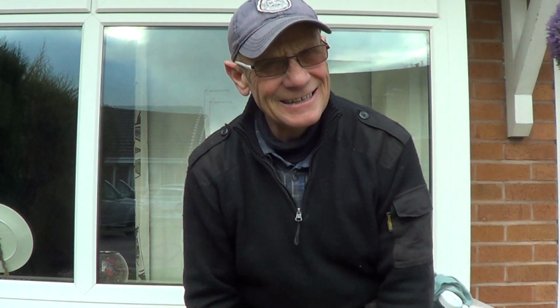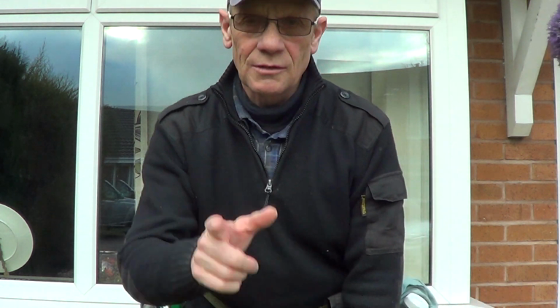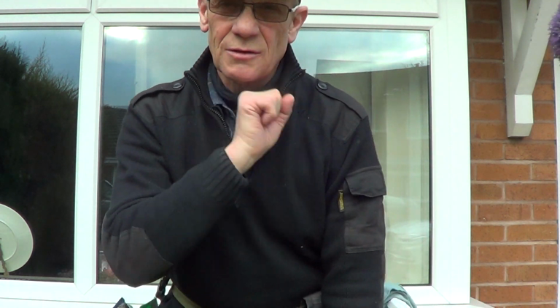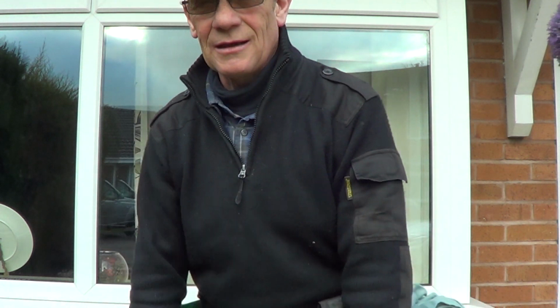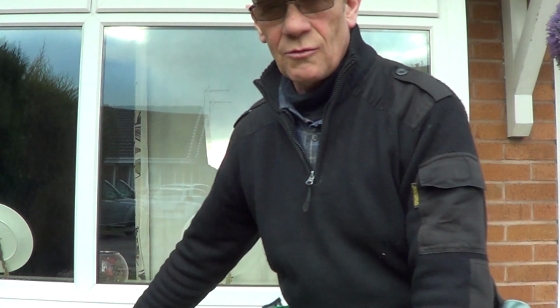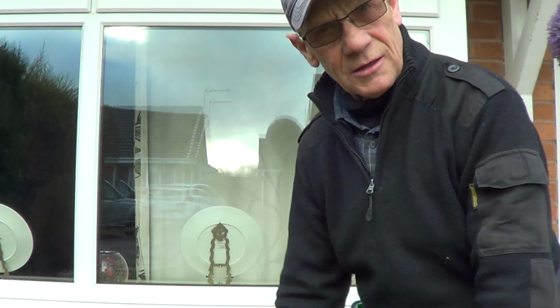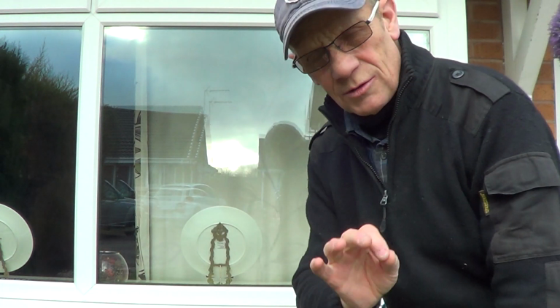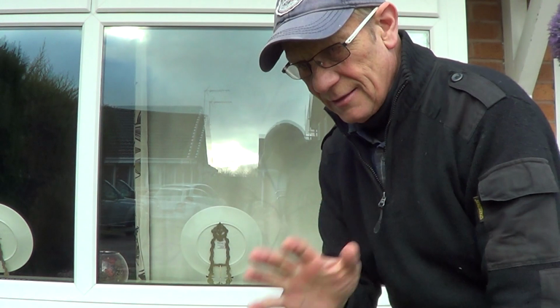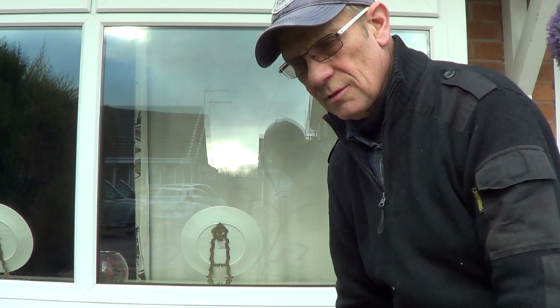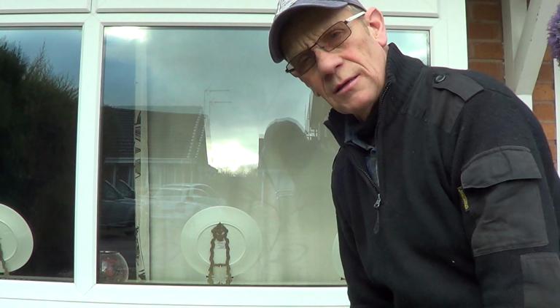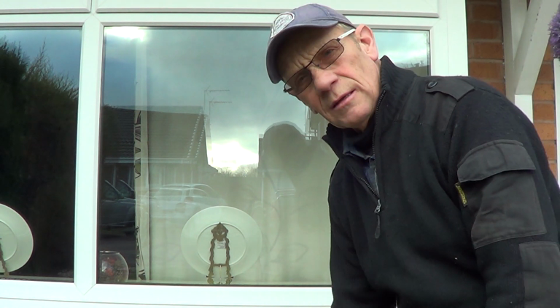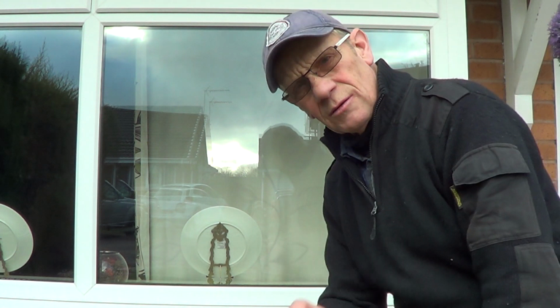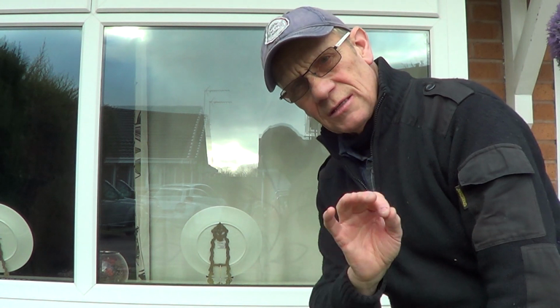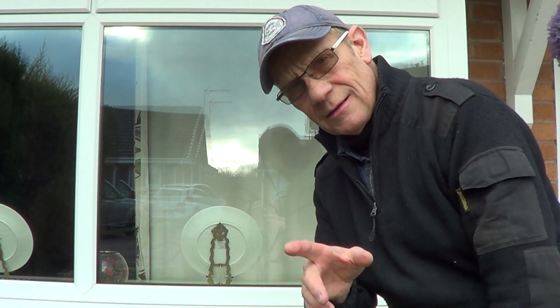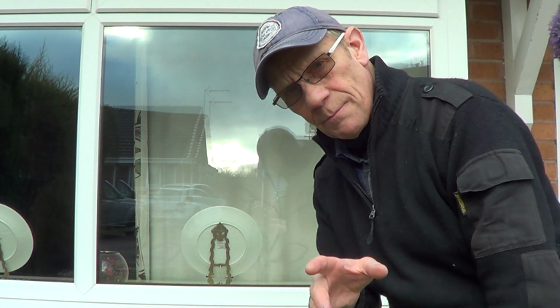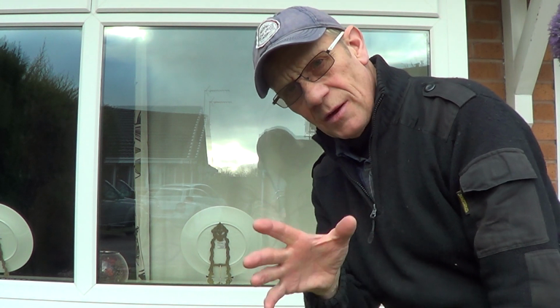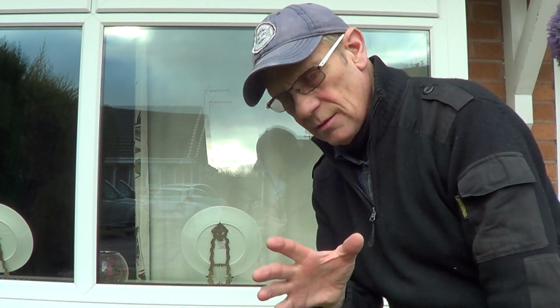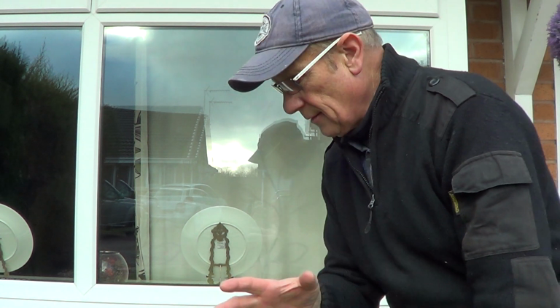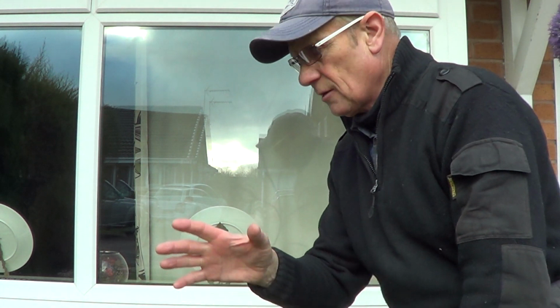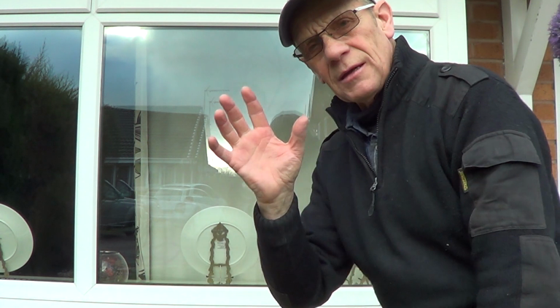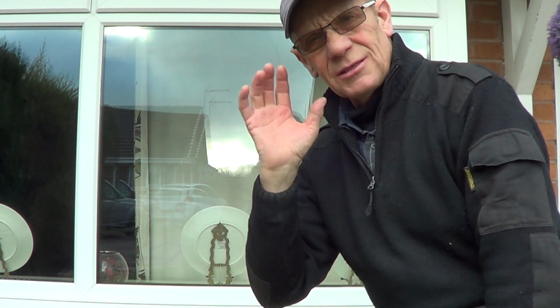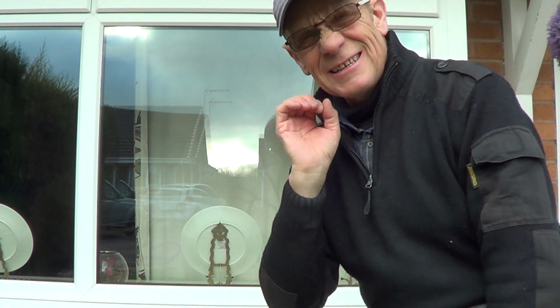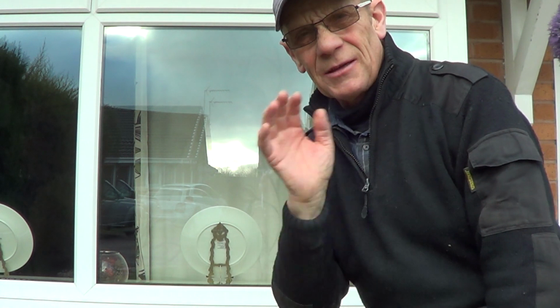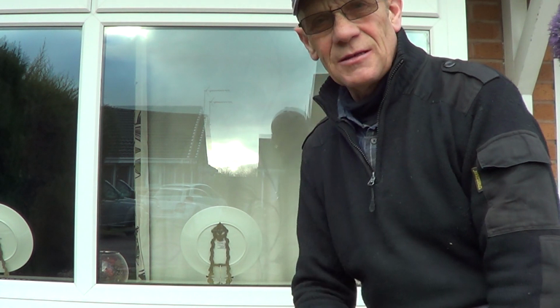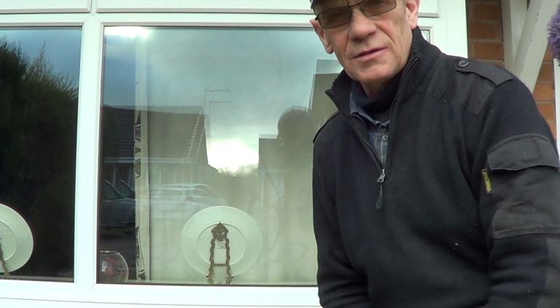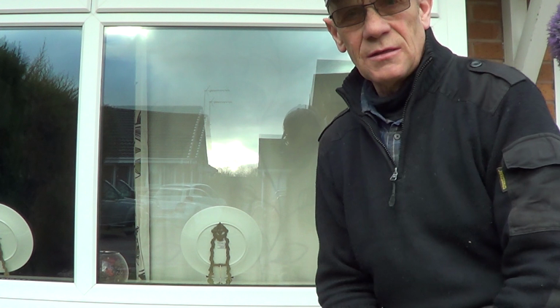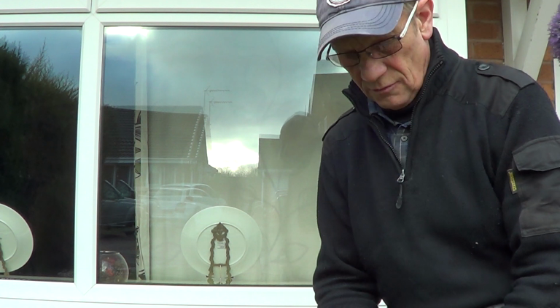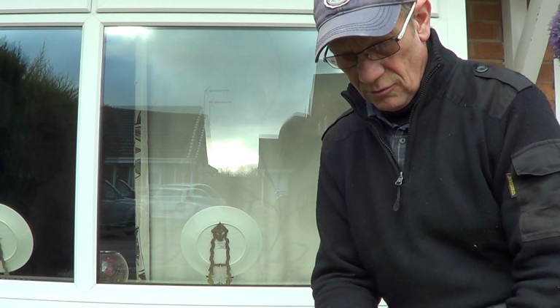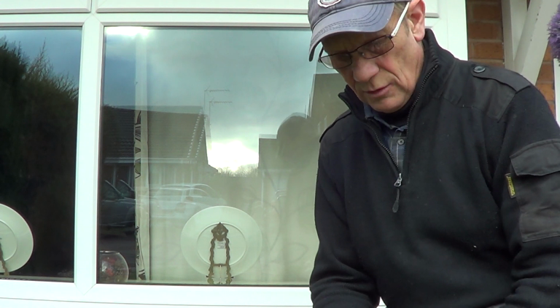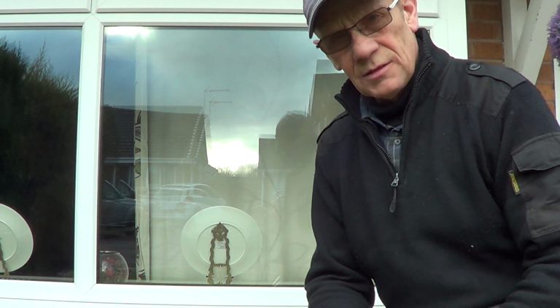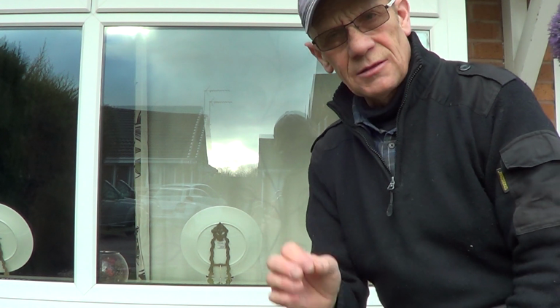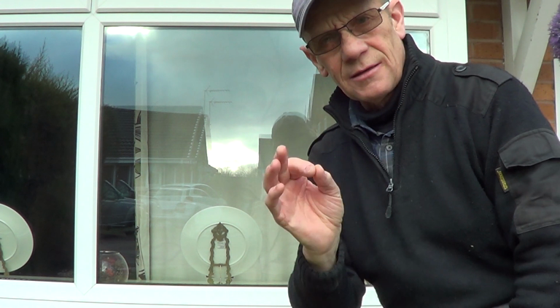Don't get carried away because the answer is not entirely, but you can make a significant difference with your equipment and your technique.